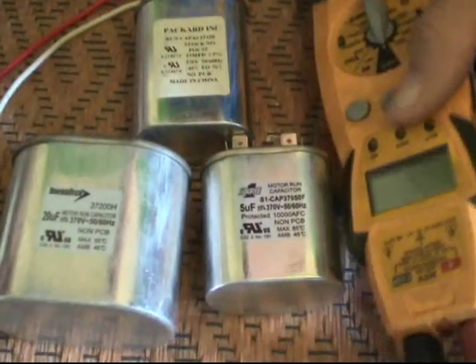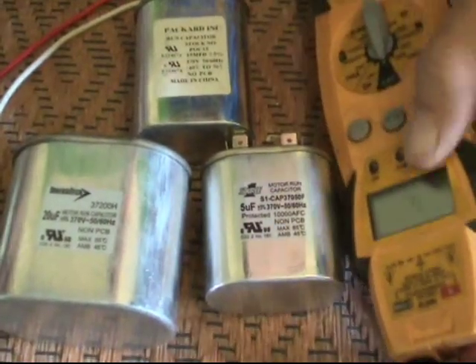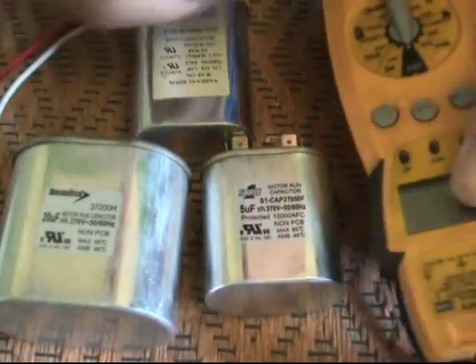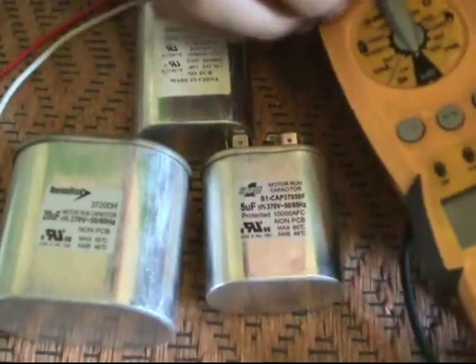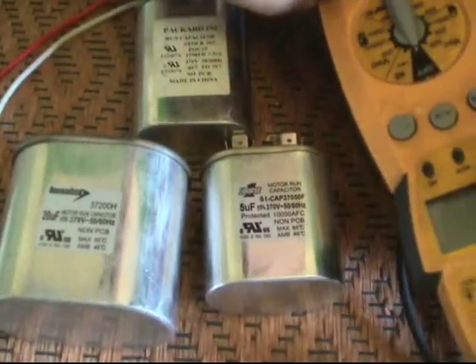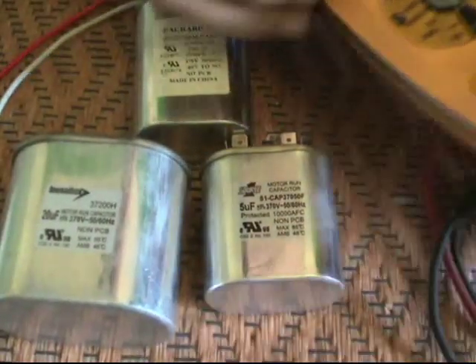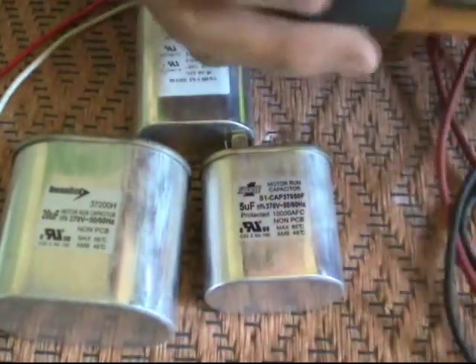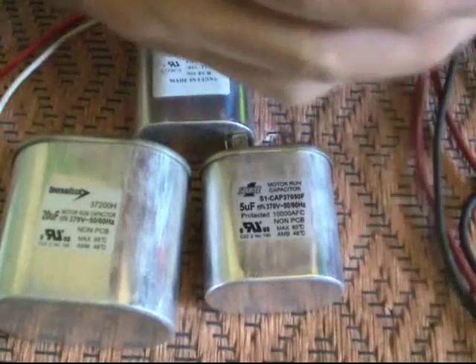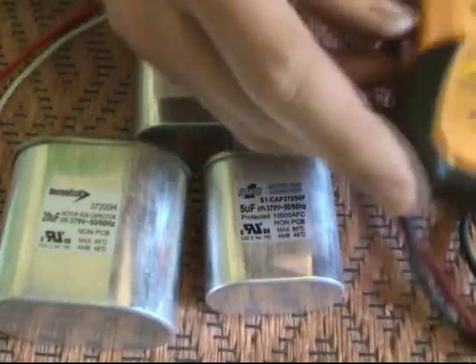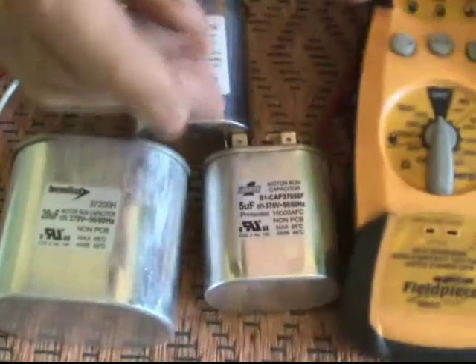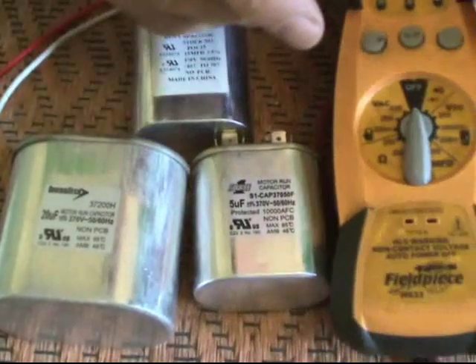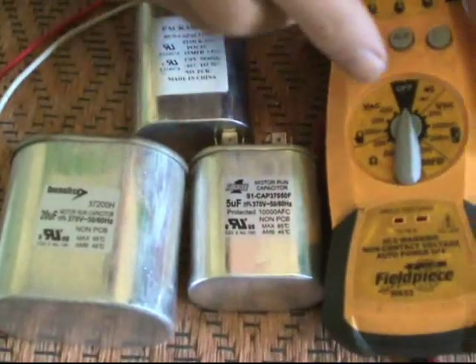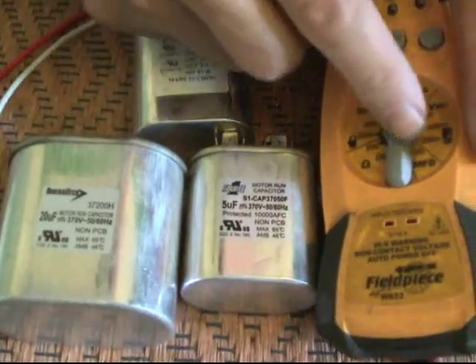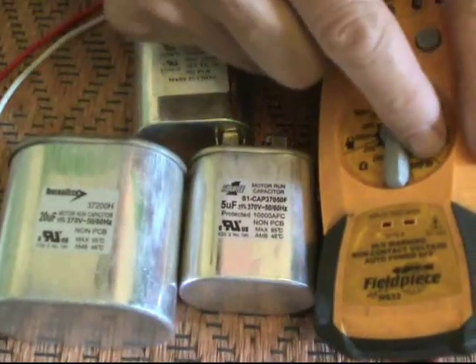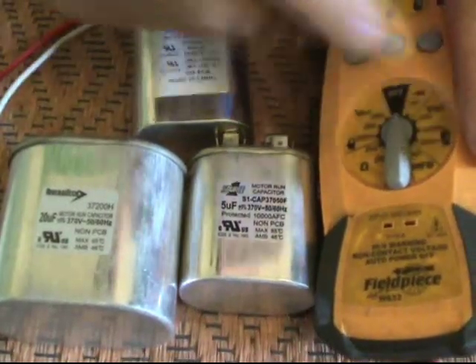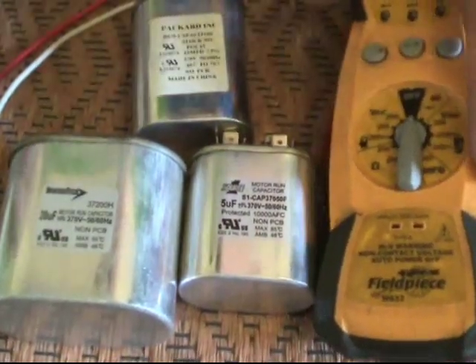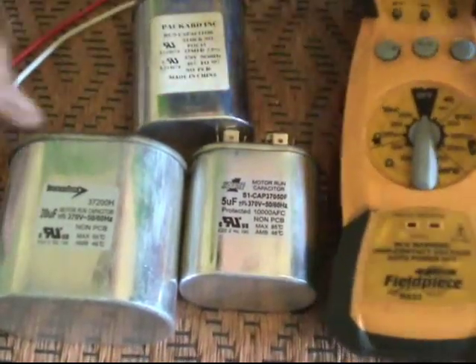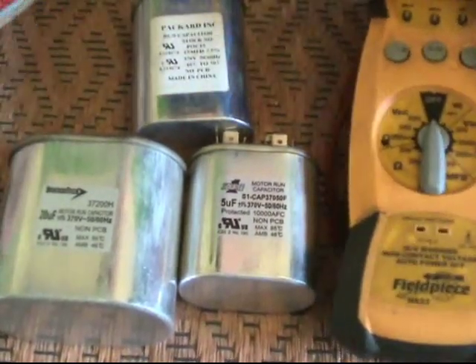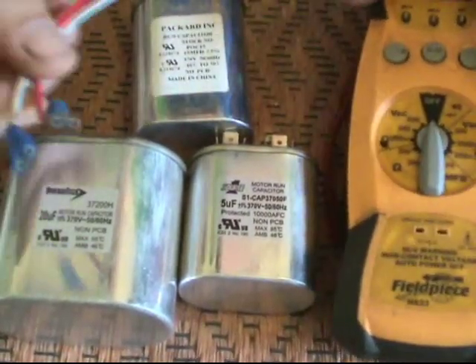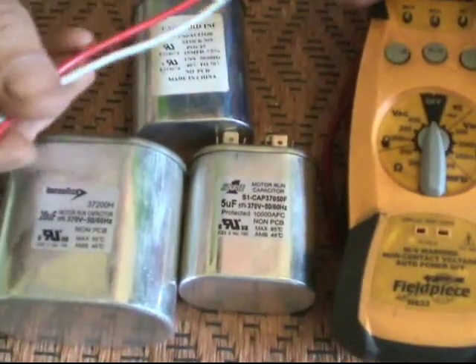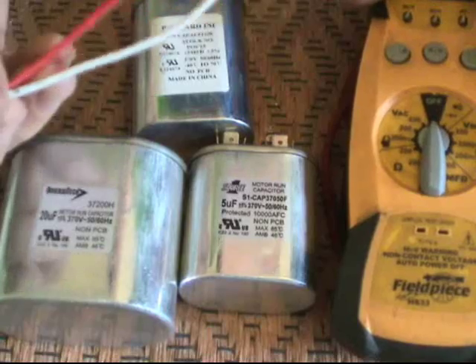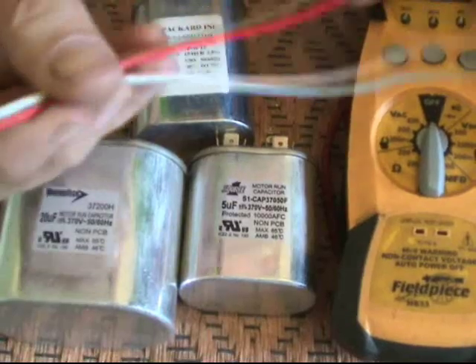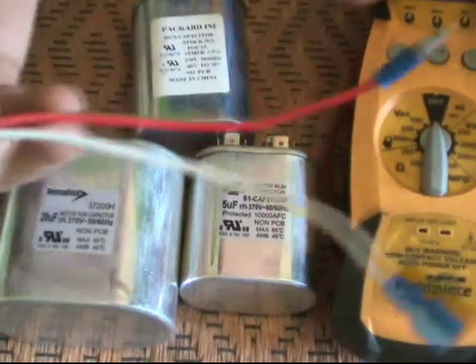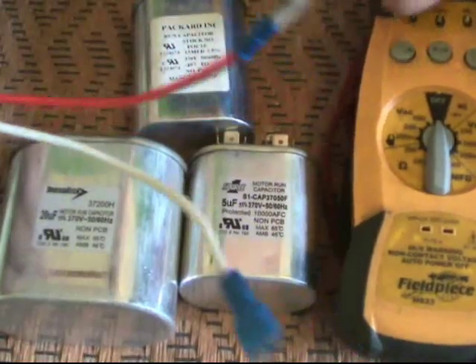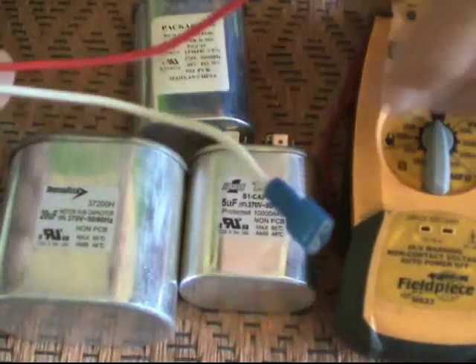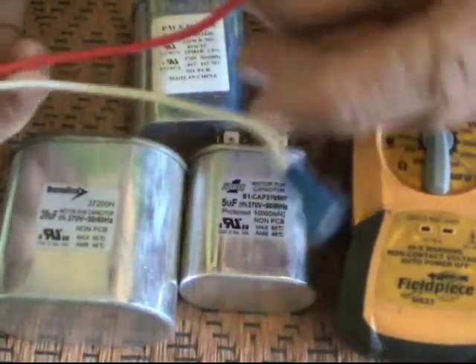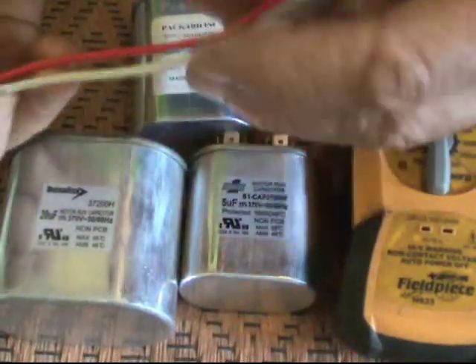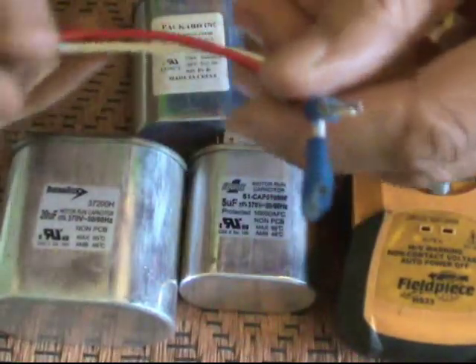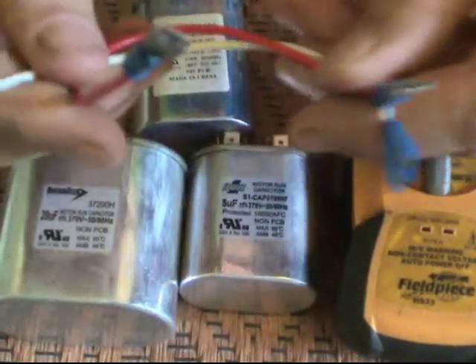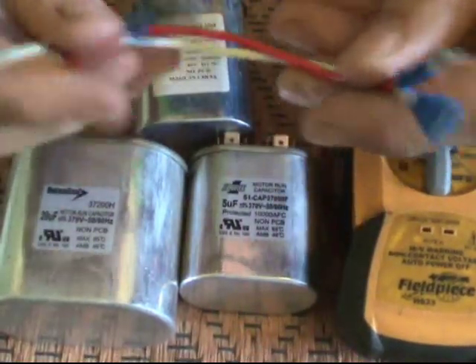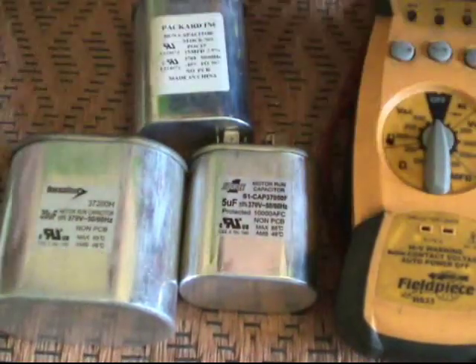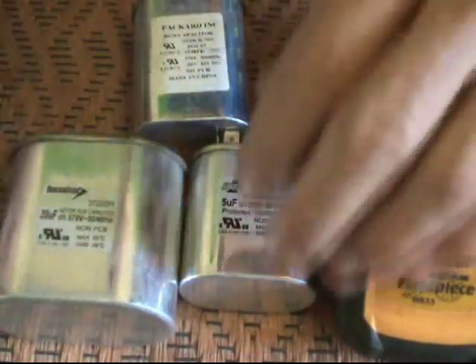To play along, all you need is an assortment of run capacitors, a multimeter that will read microfarads, and a couple of pieces of wire with some stacons on them.